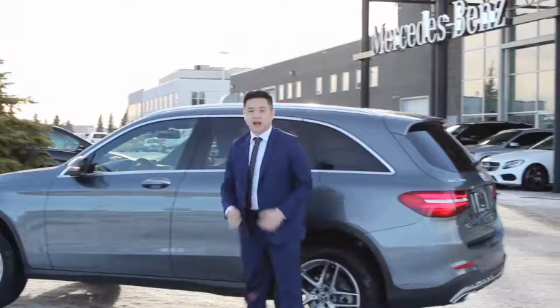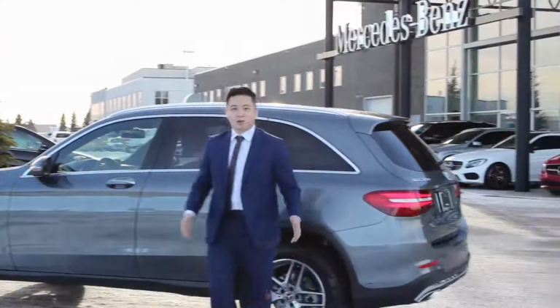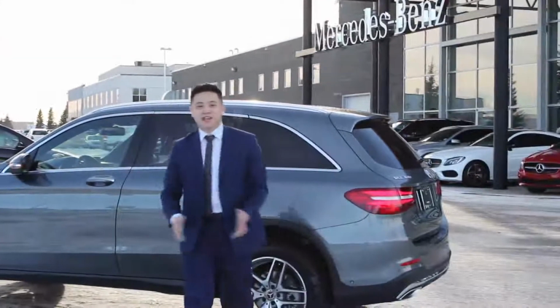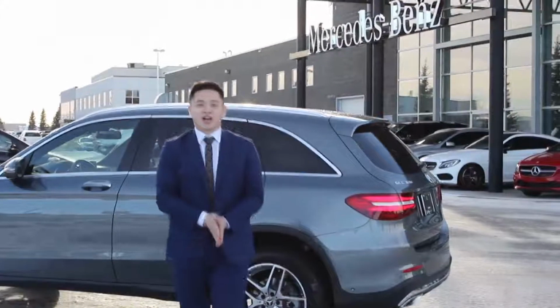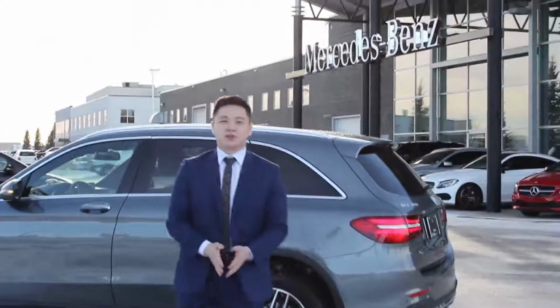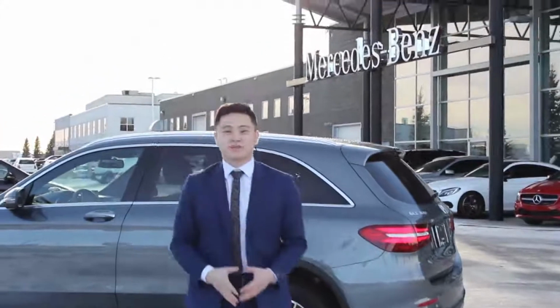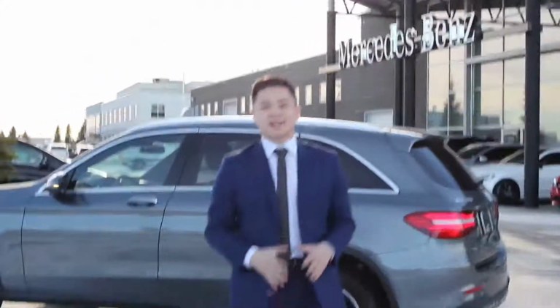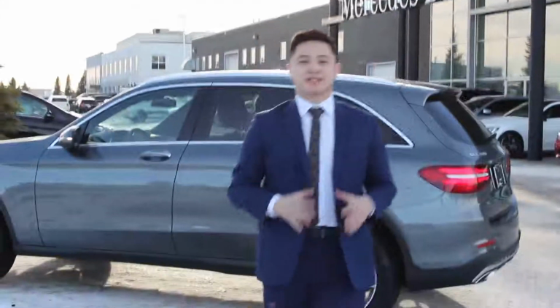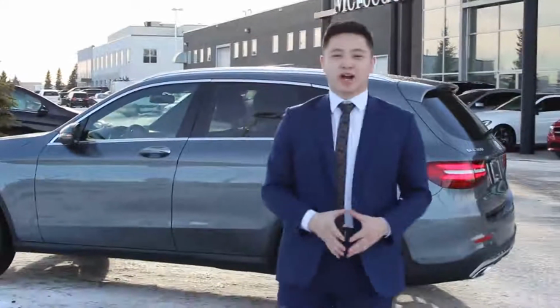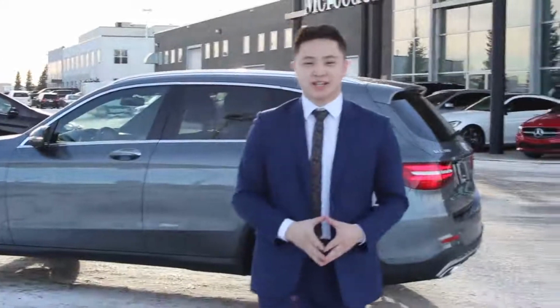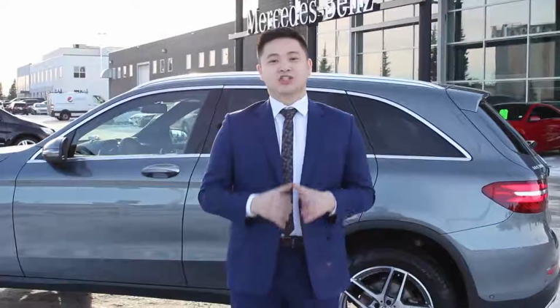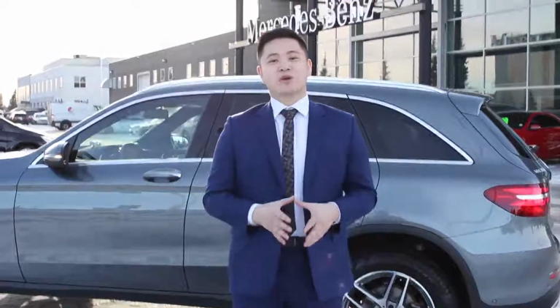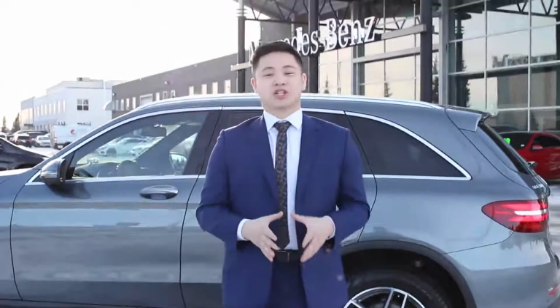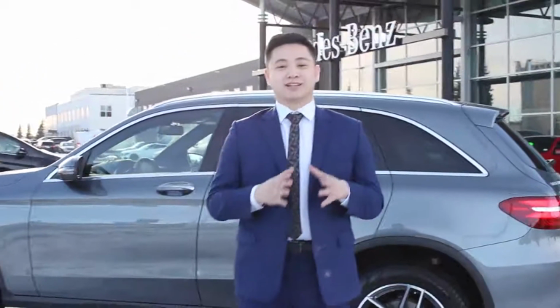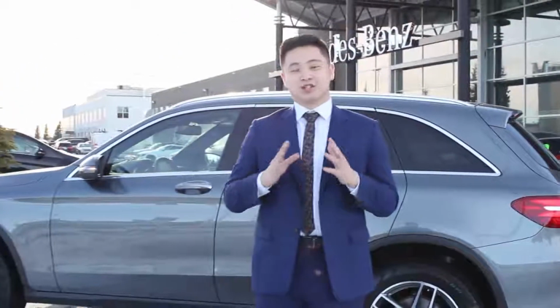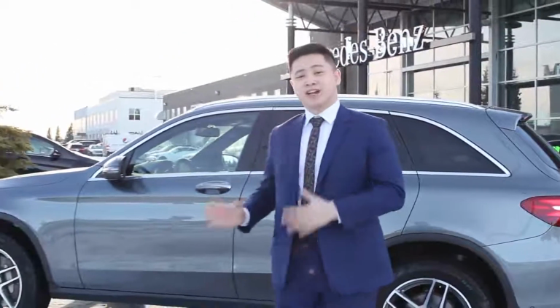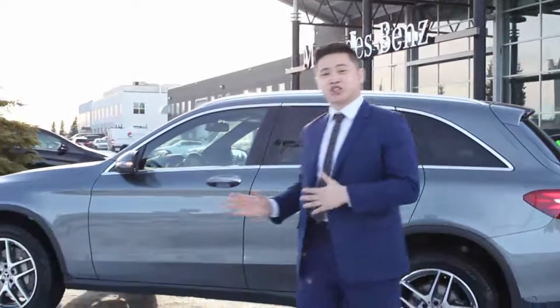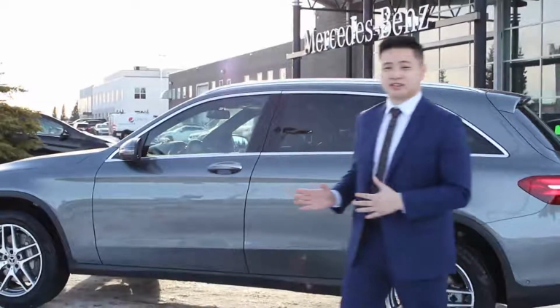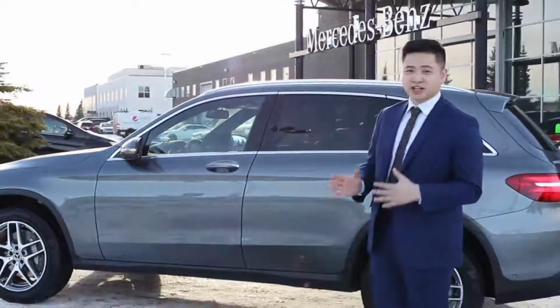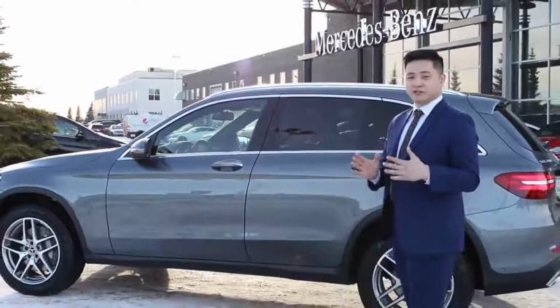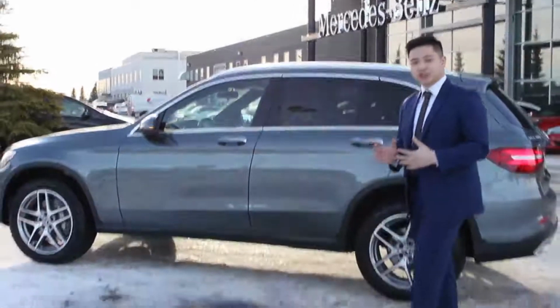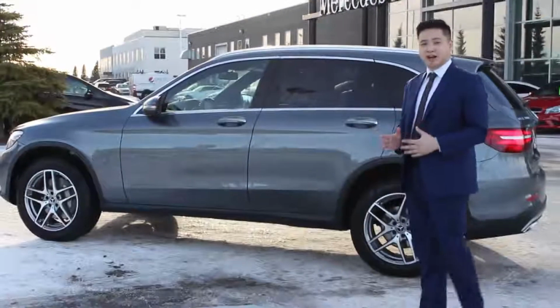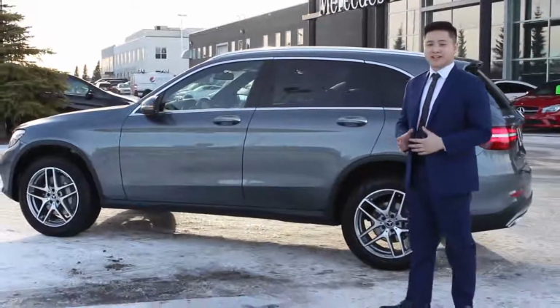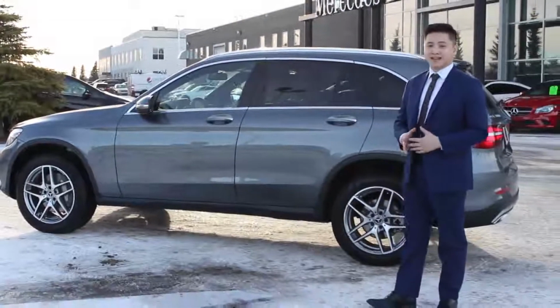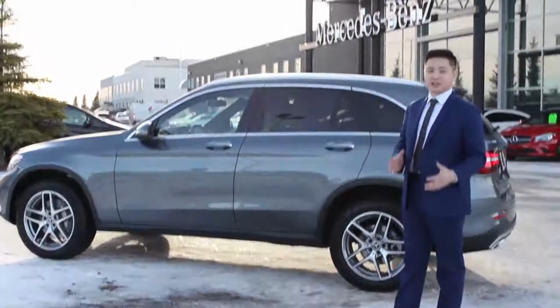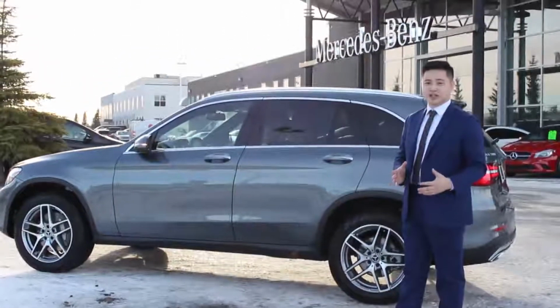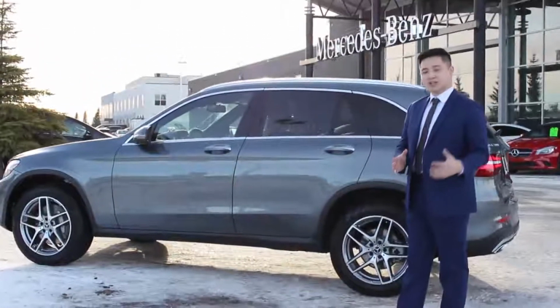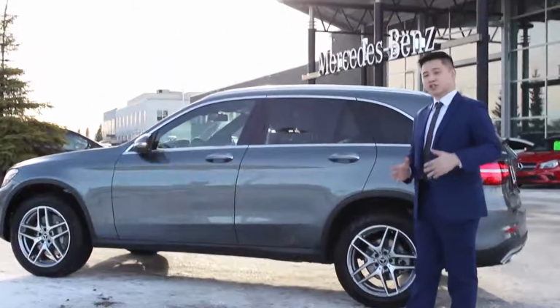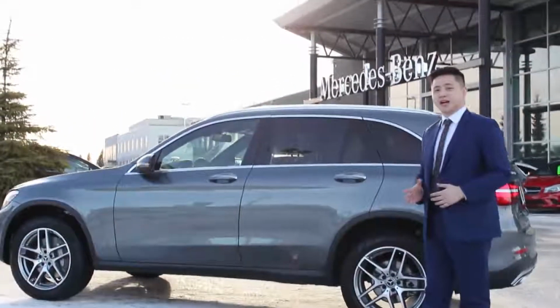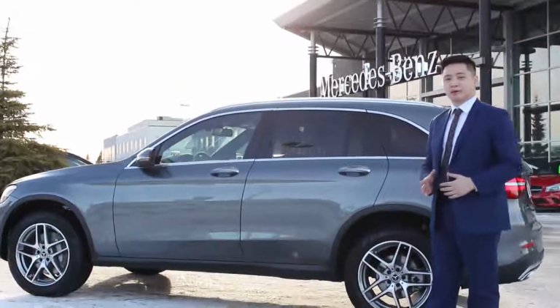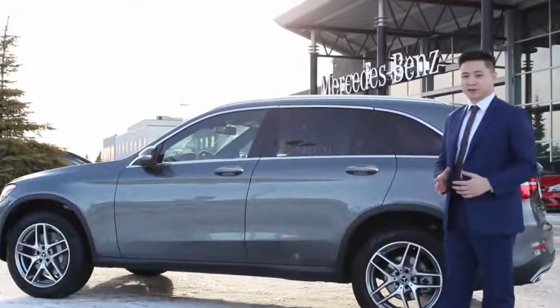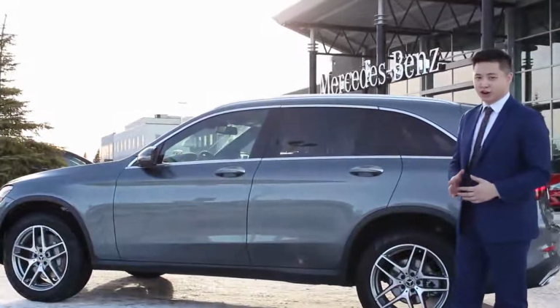Hi everyone, it's Andy Young here at Mercedes-Benz Edmonton West. Today, we just got this brand new GLC 300 2018 landed in our dealership. I just want to show you guys a couple of things about this car.